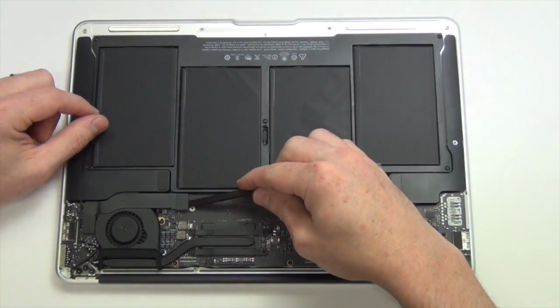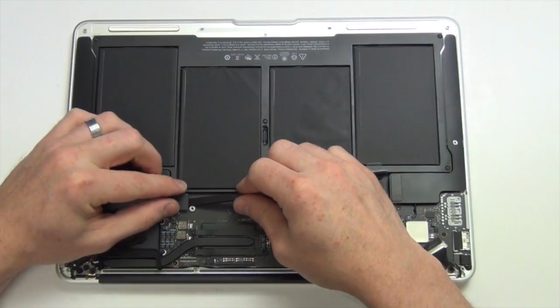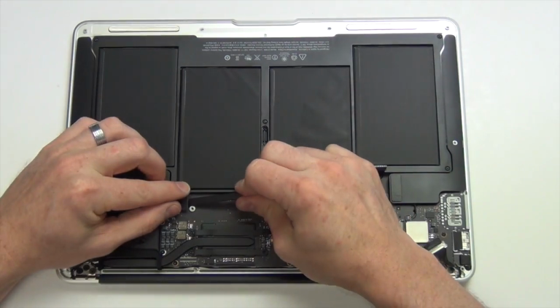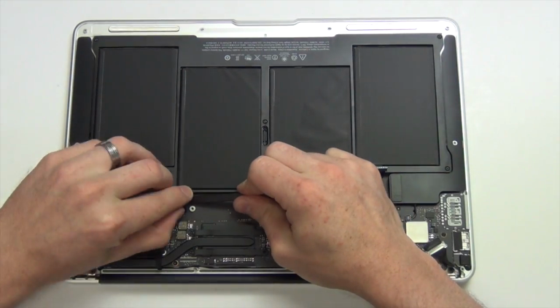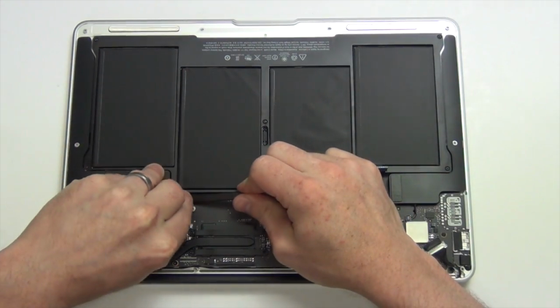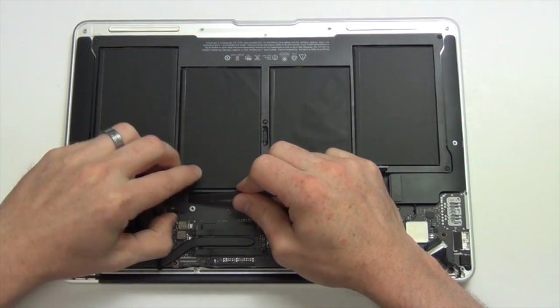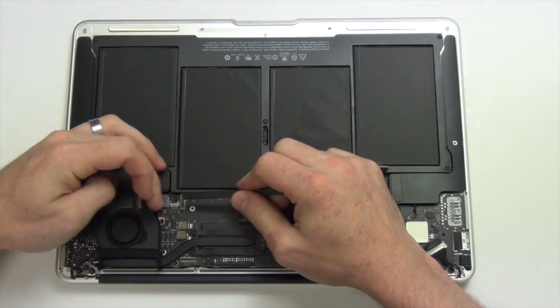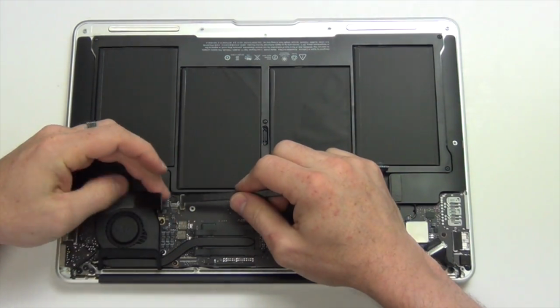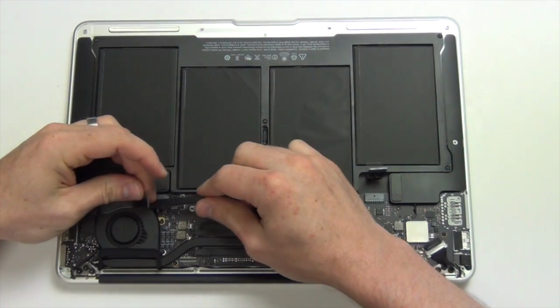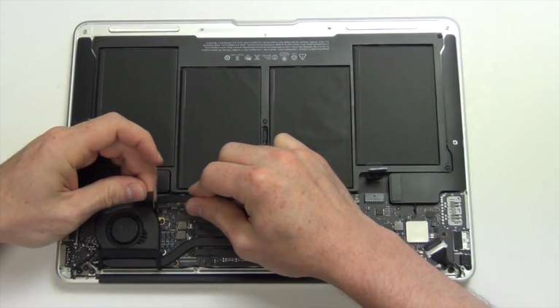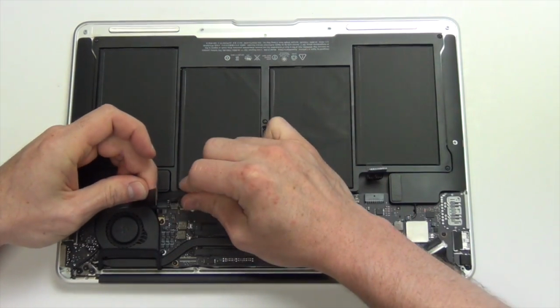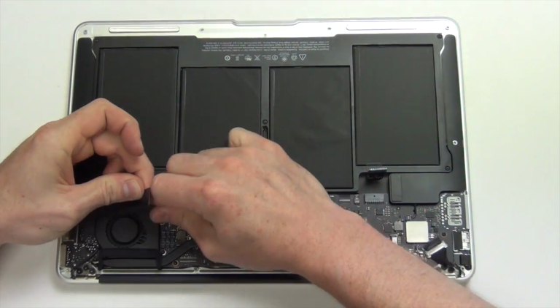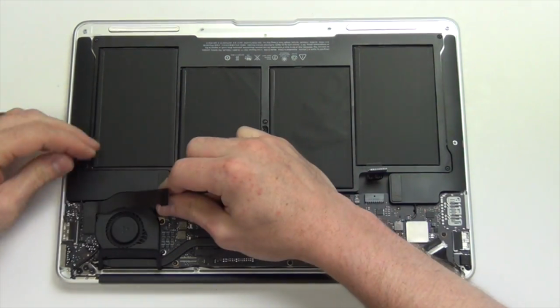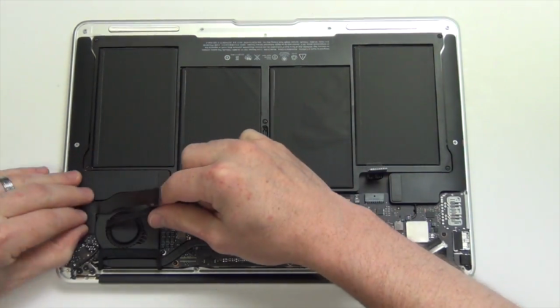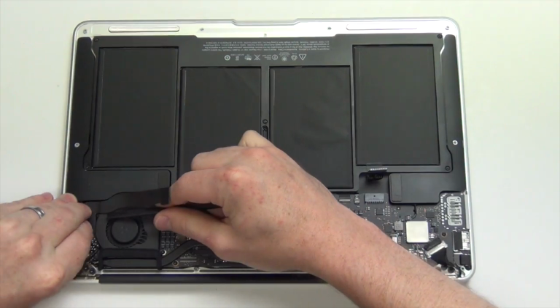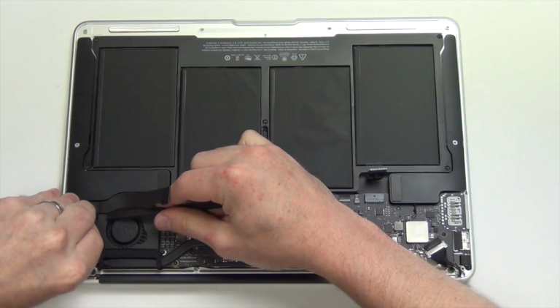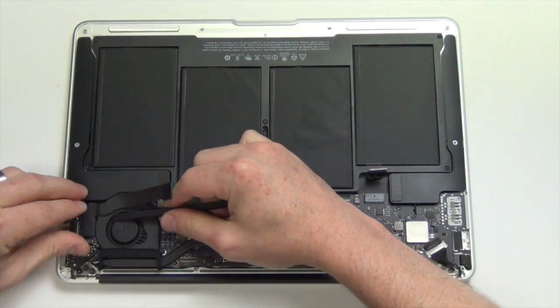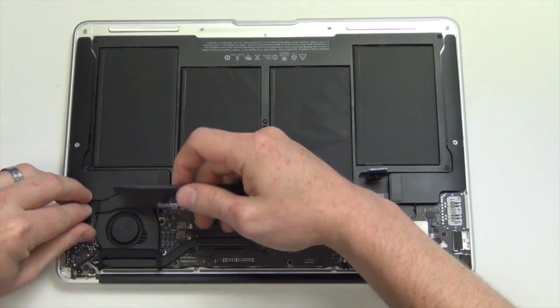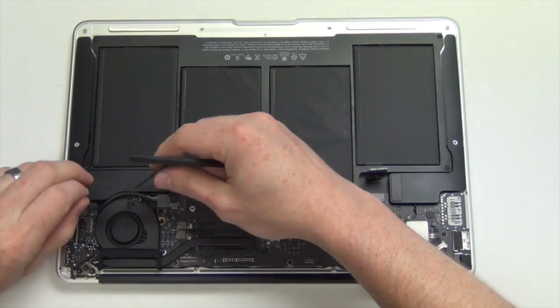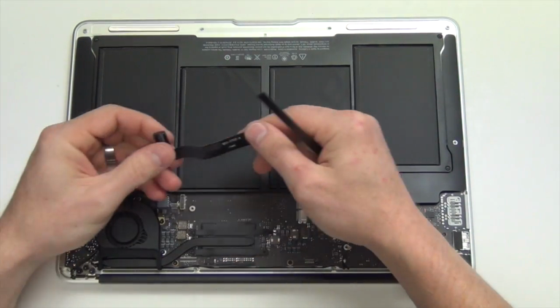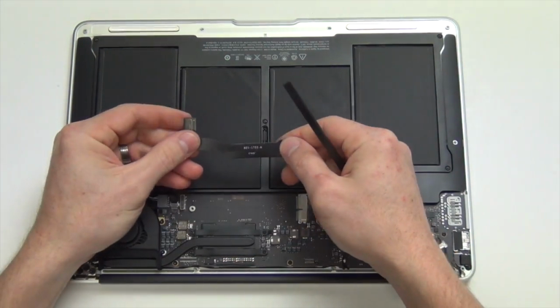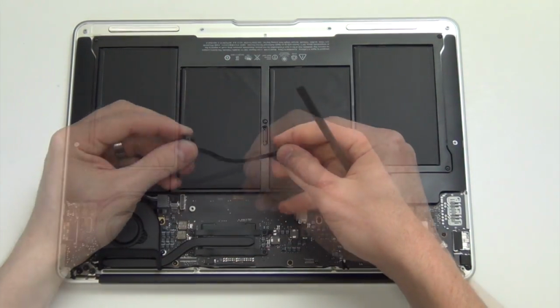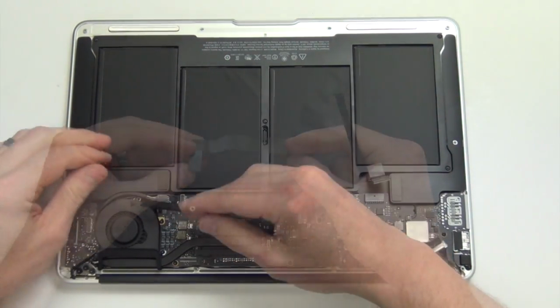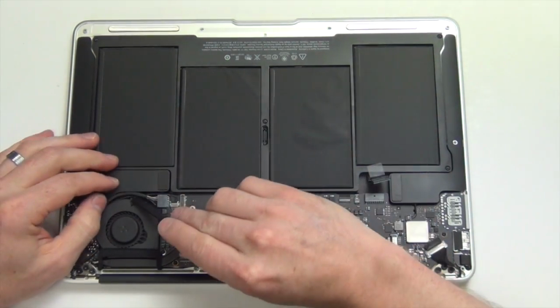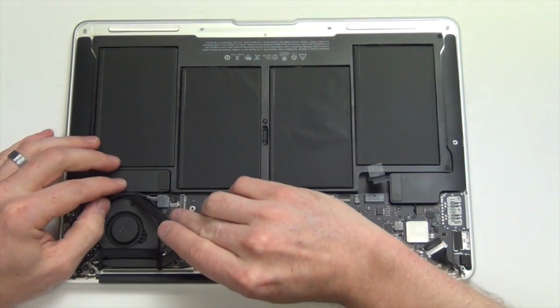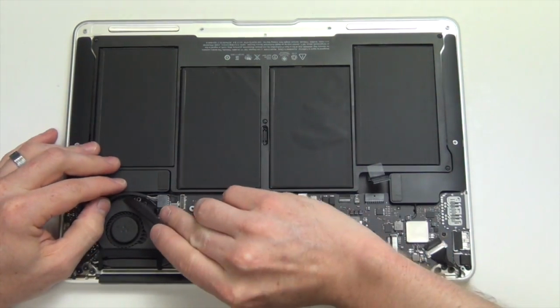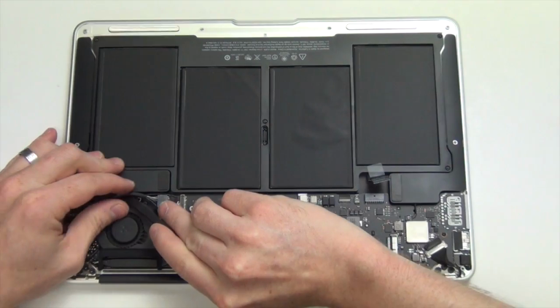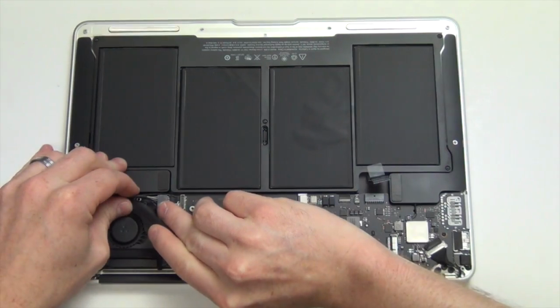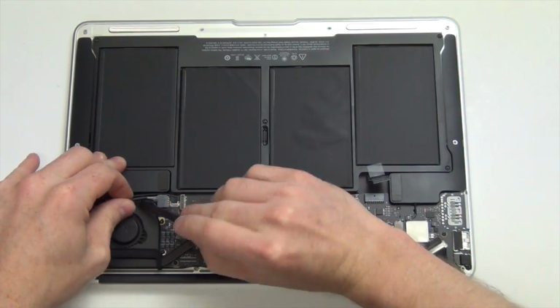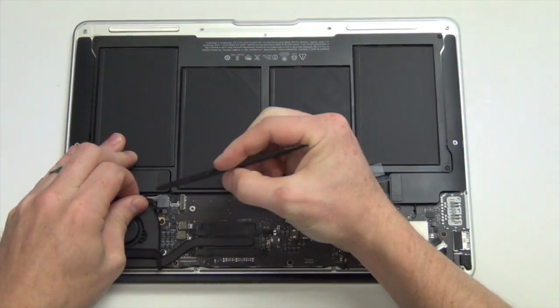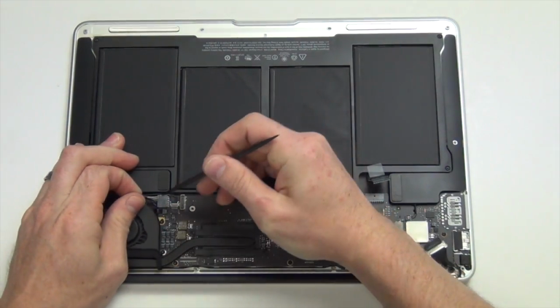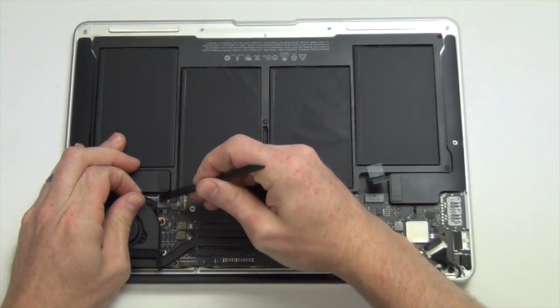Next, use your nylon spudger tool to disconnect the IO flex cable from the logic board and also the IO board. Then disconnect the IO power cable from the logic board.